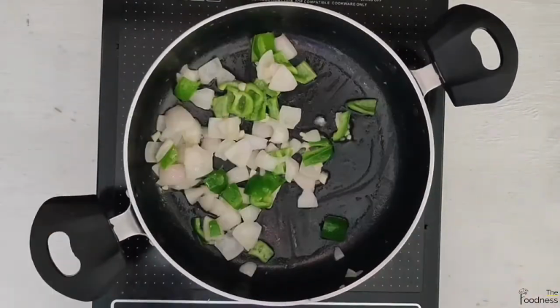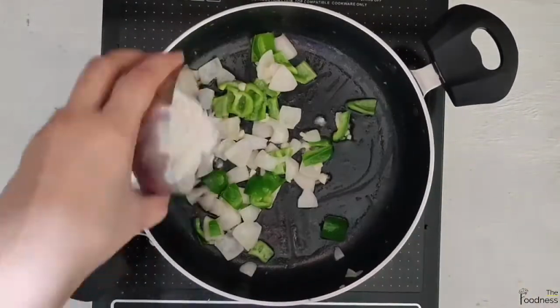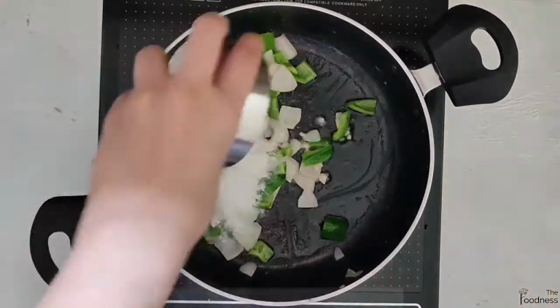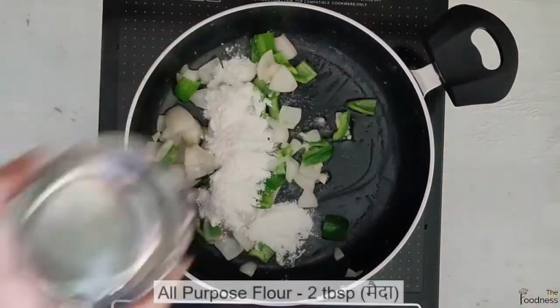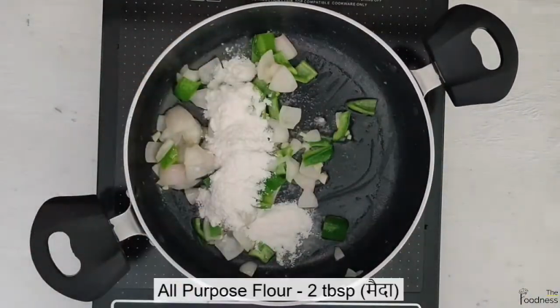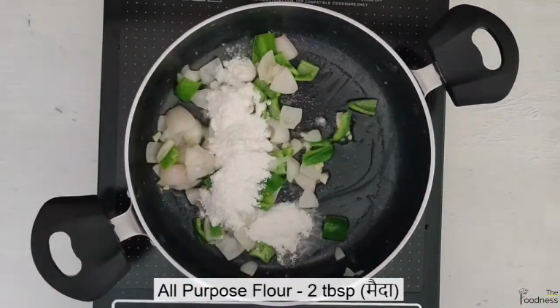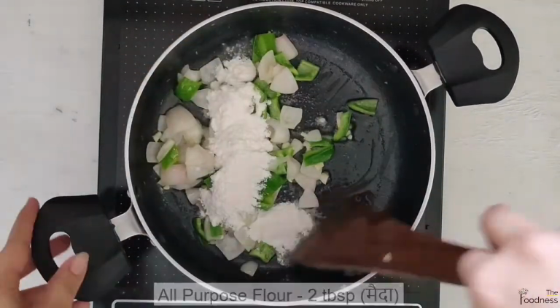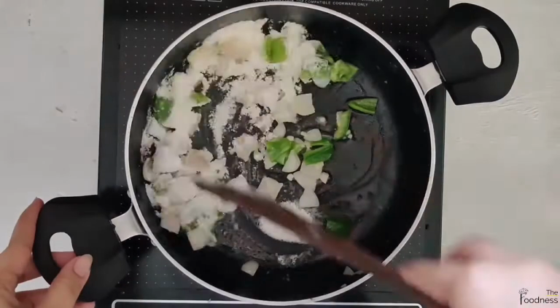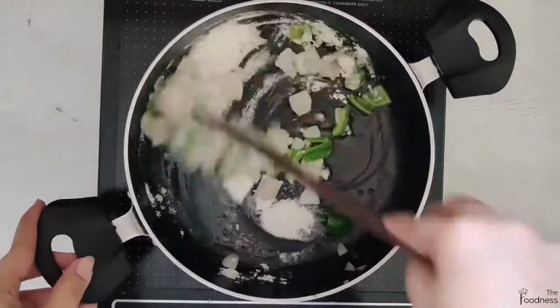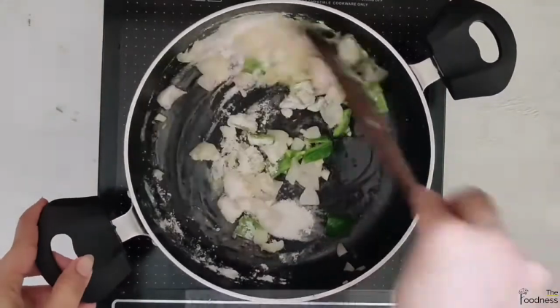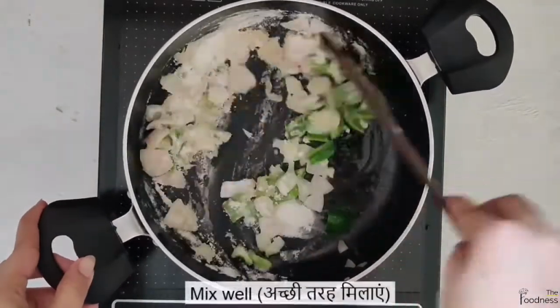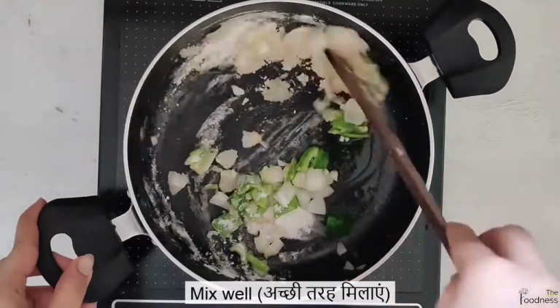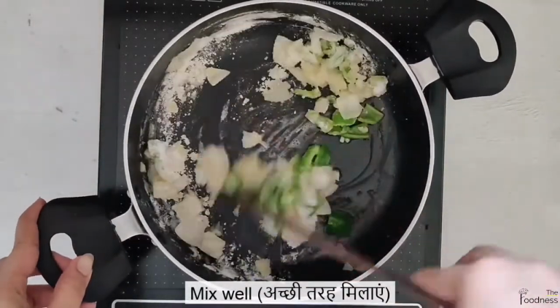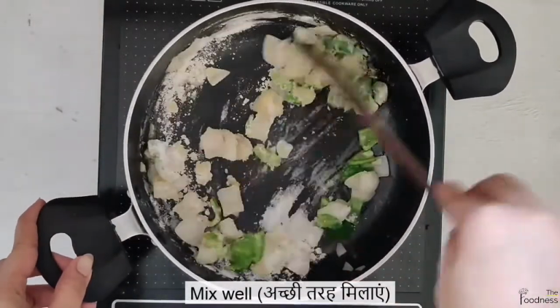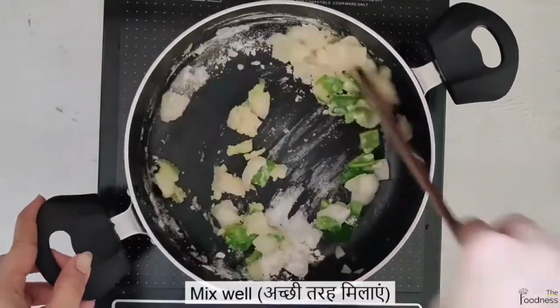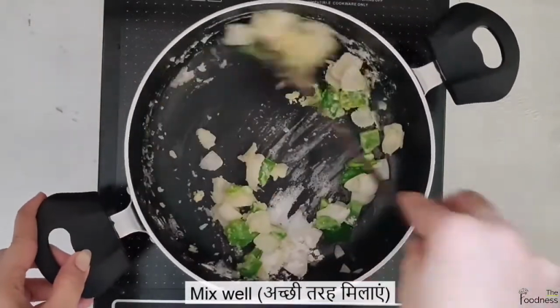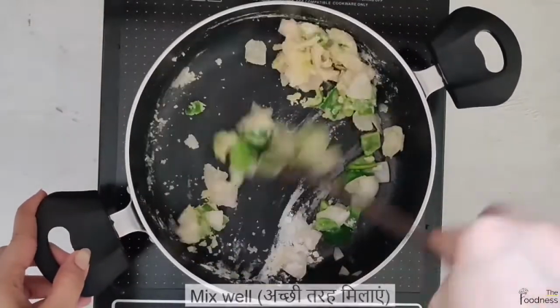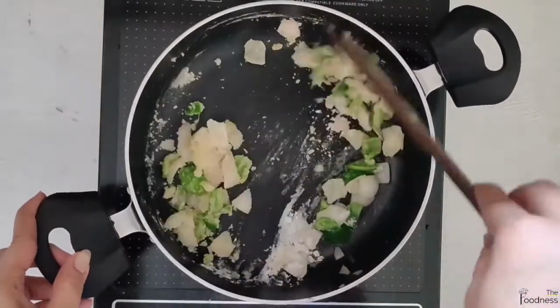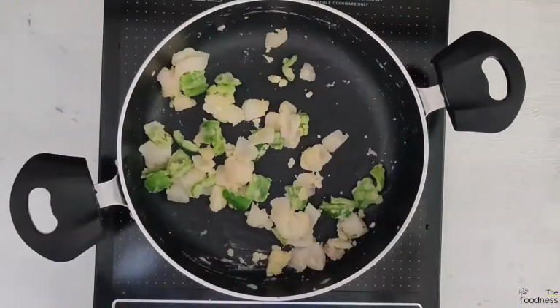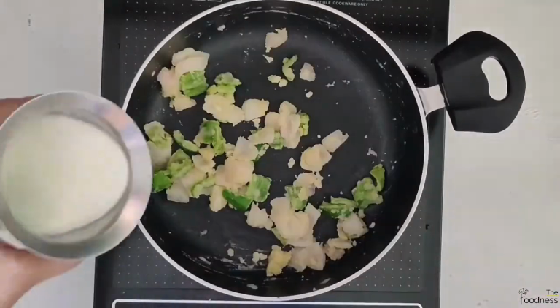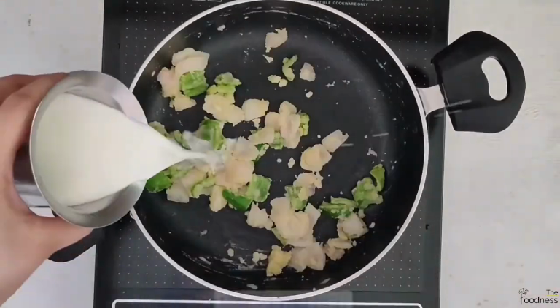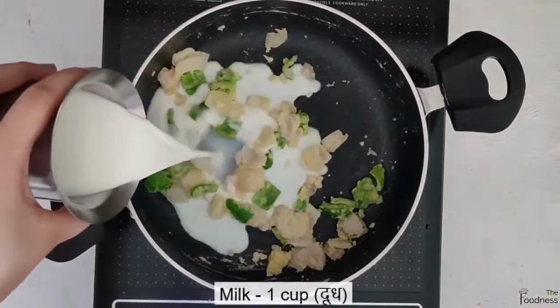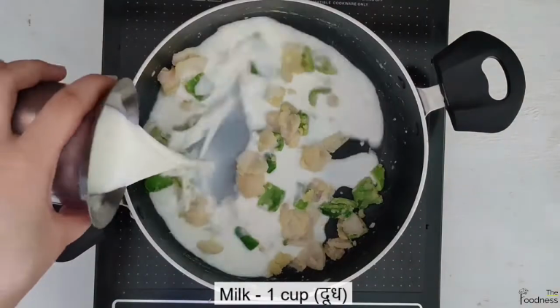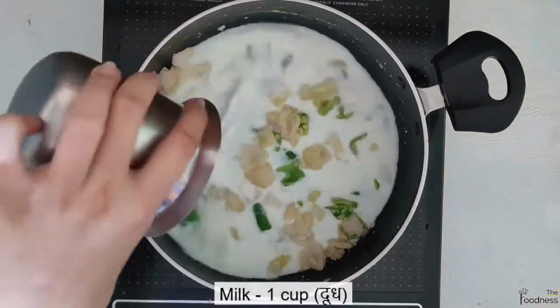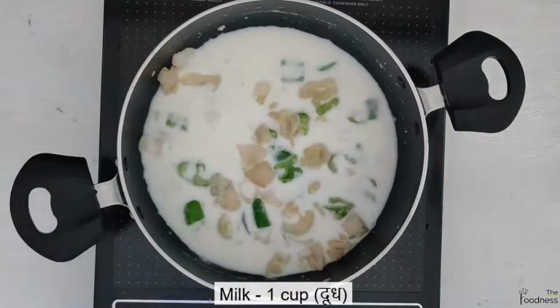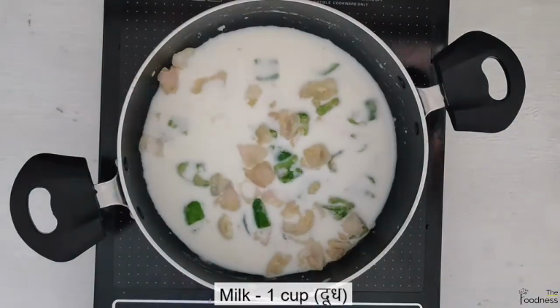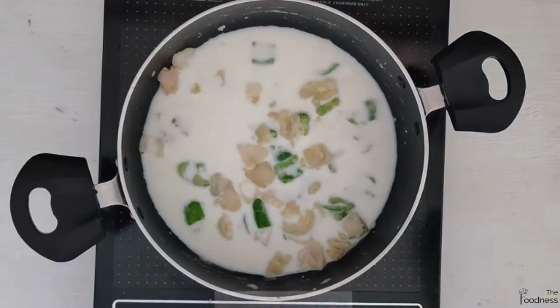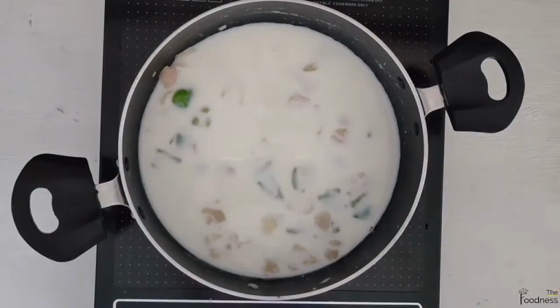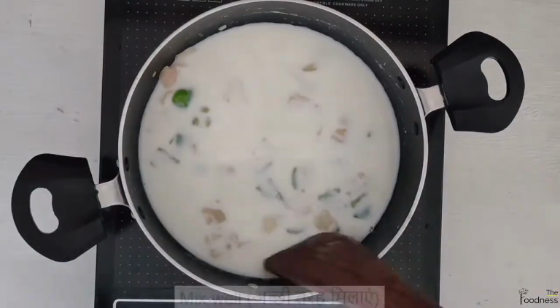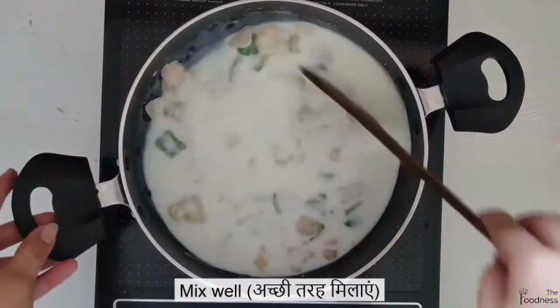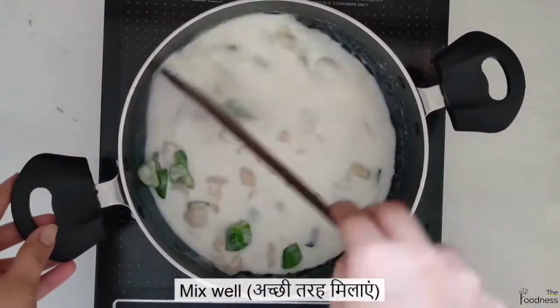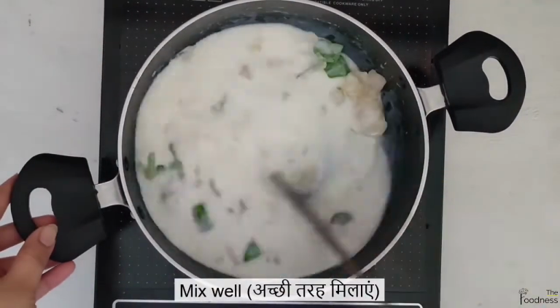Add 2 tbsp of all-purpose flour or maida and give it a good mix. Add 1 cup of milk — the milk should be at room temperature.